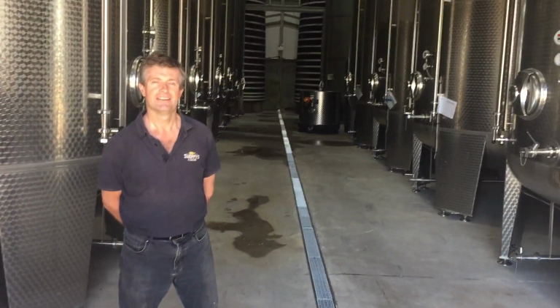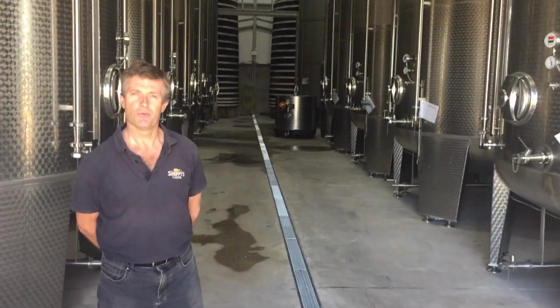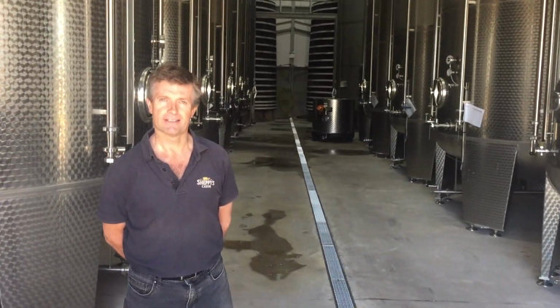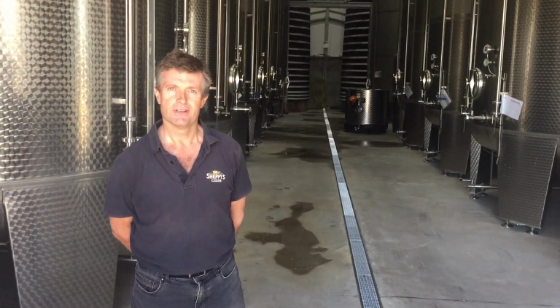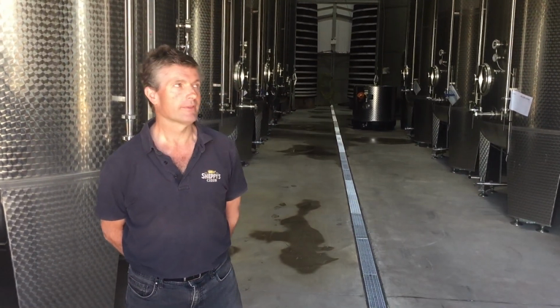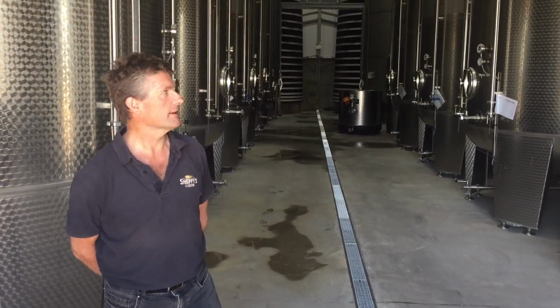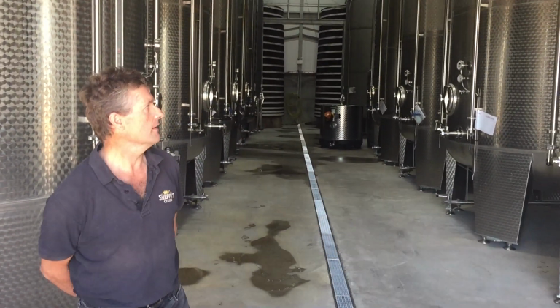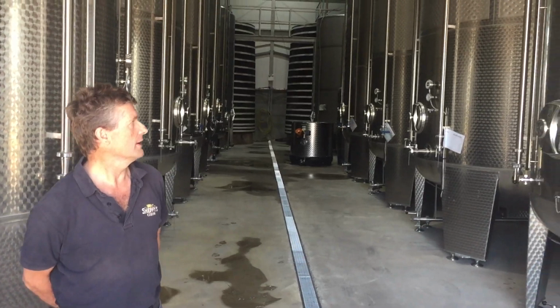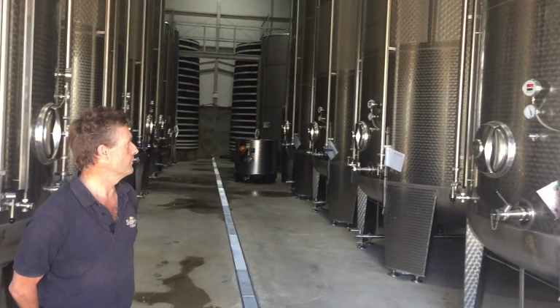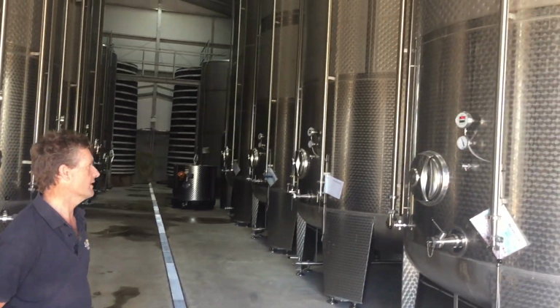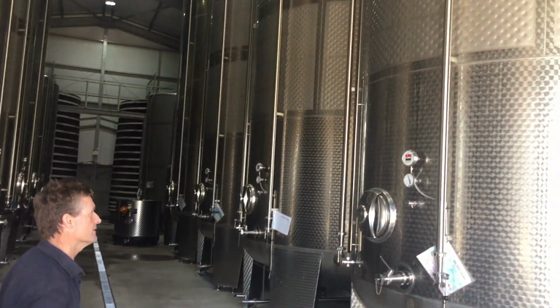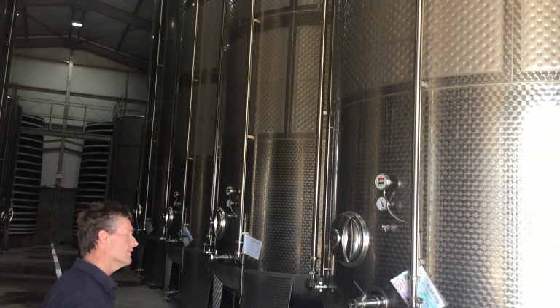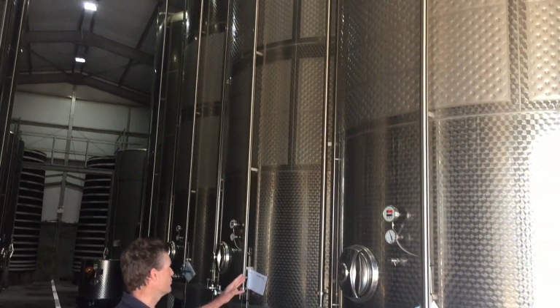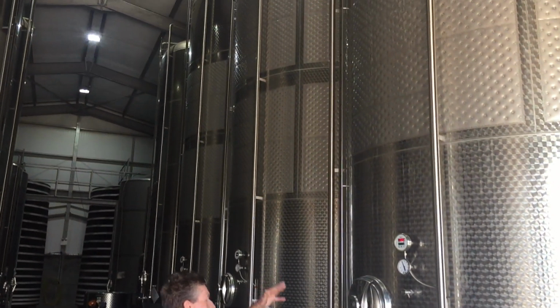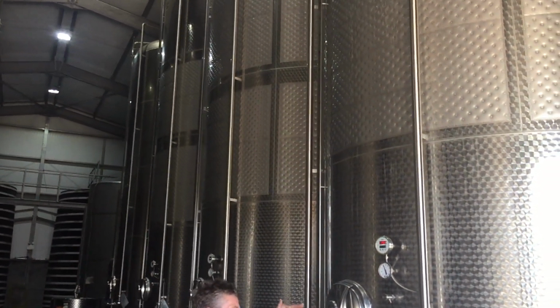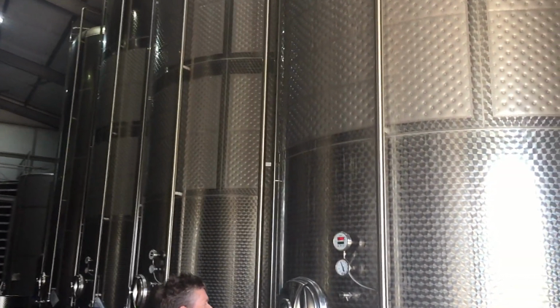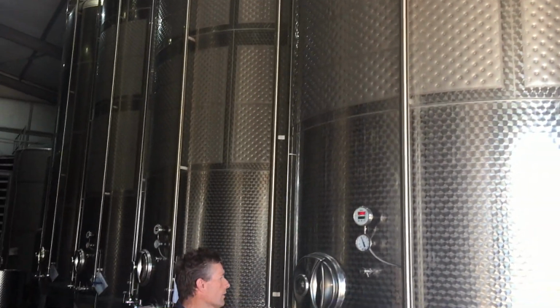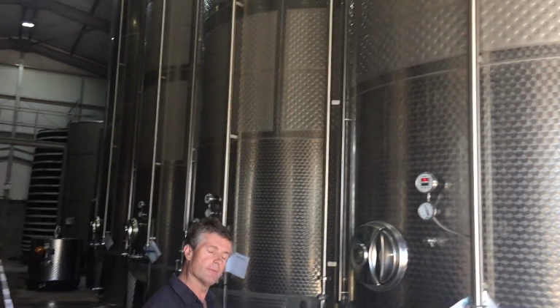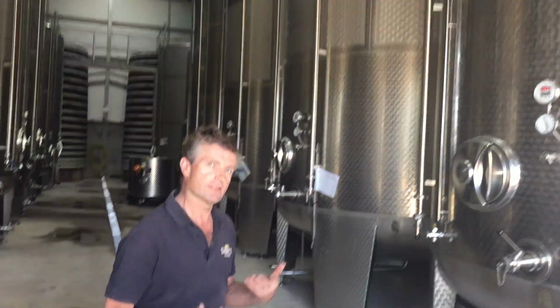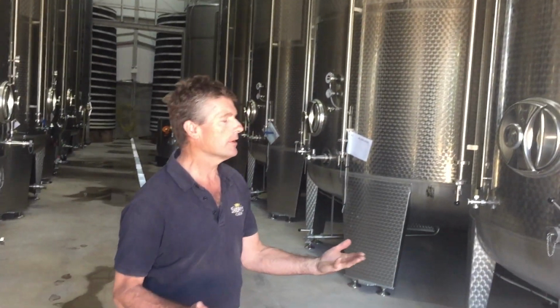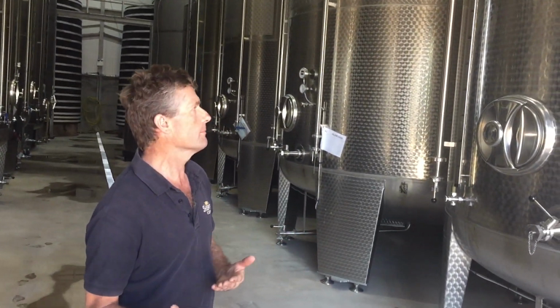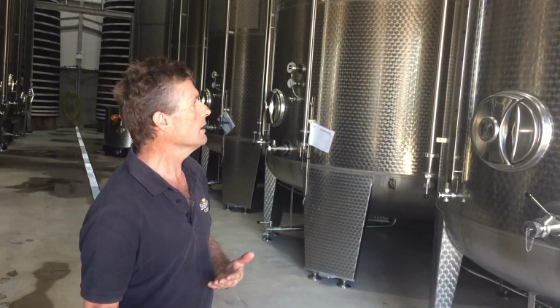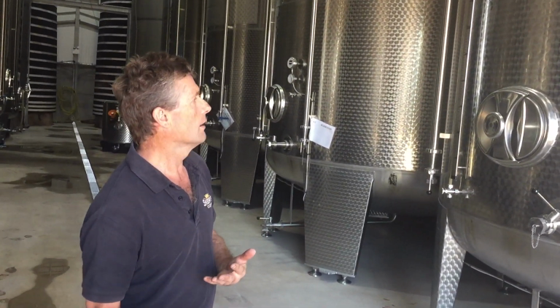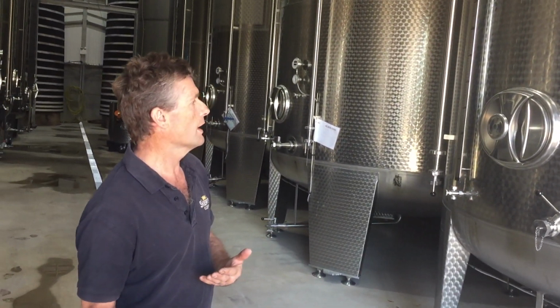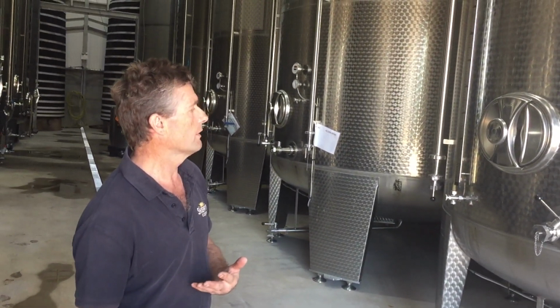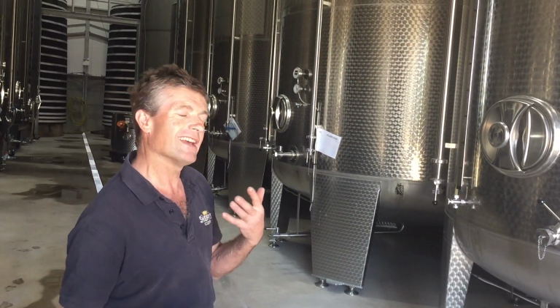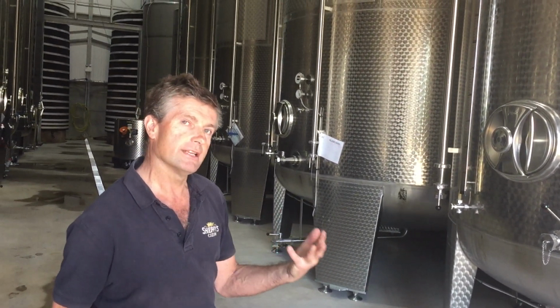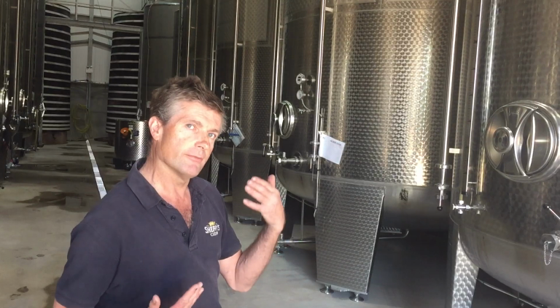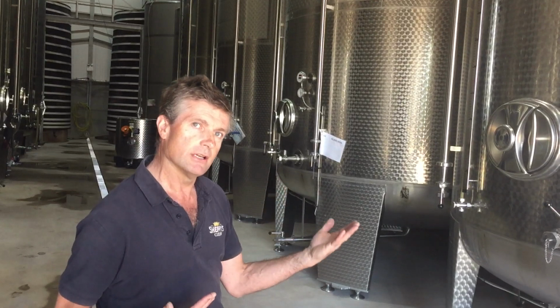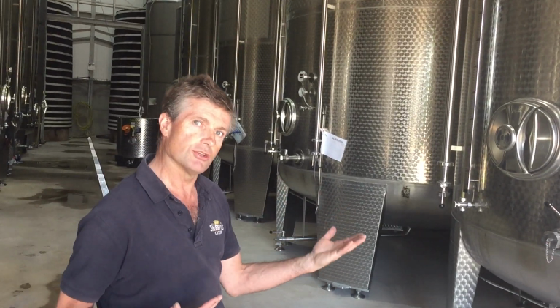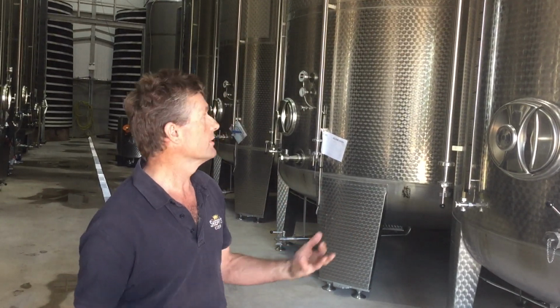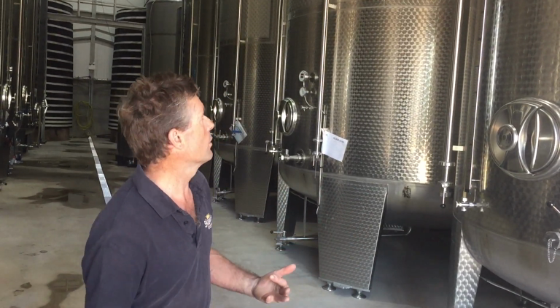We're now in one of our tank stores. These tanks each hold 46,000 litres and we can temperature control the fermentations in them. Fermentation is a critical part of cider making where we rely on the natural yeast to ferment the sugars to alcohol.